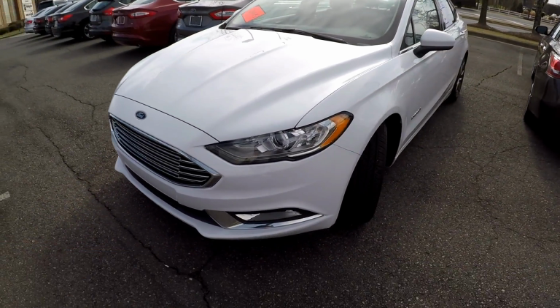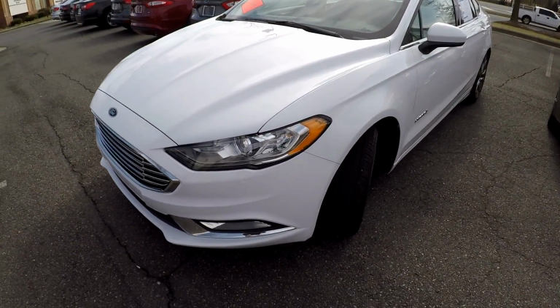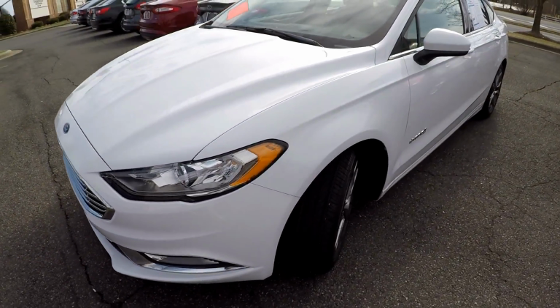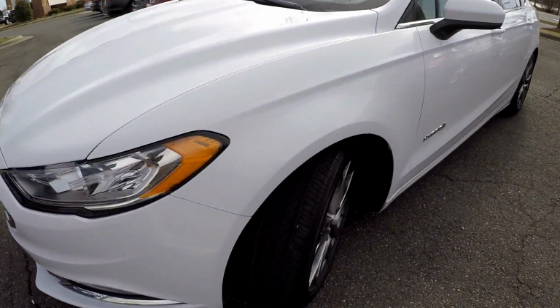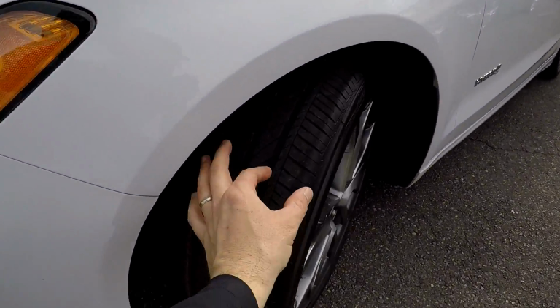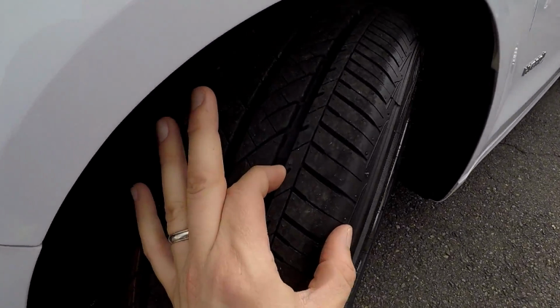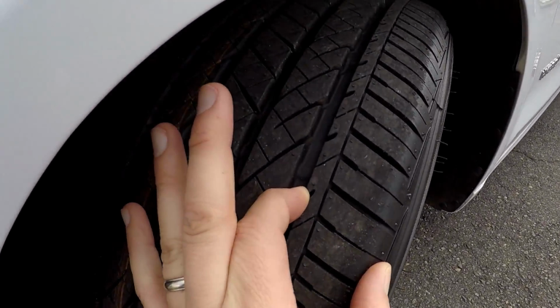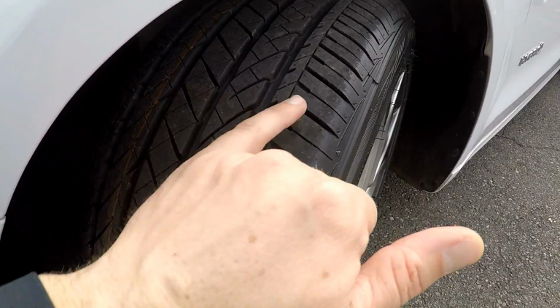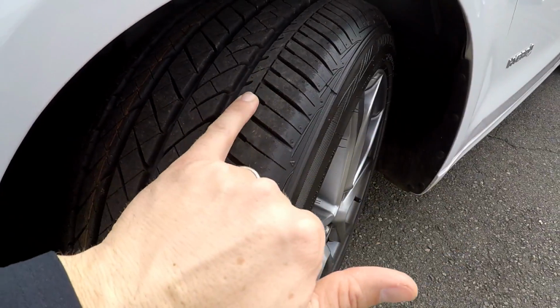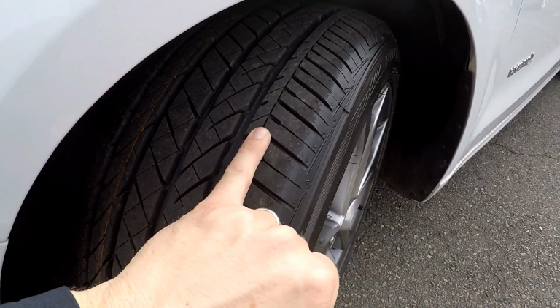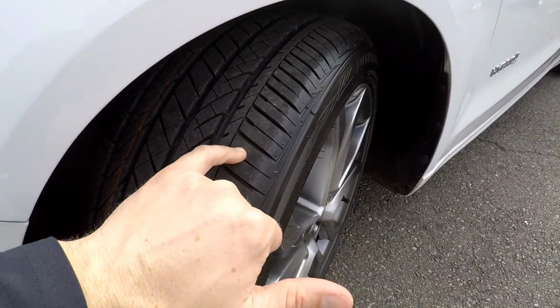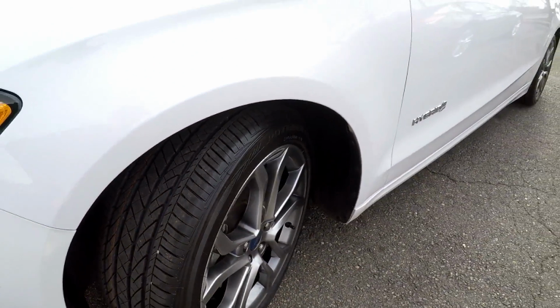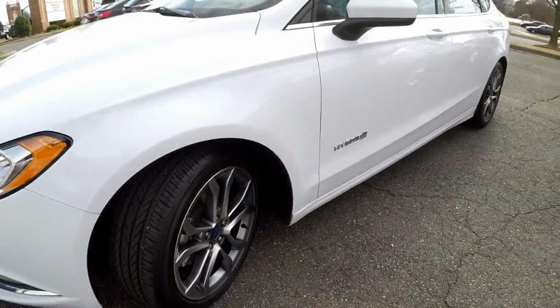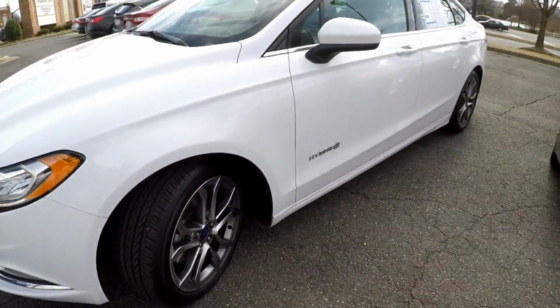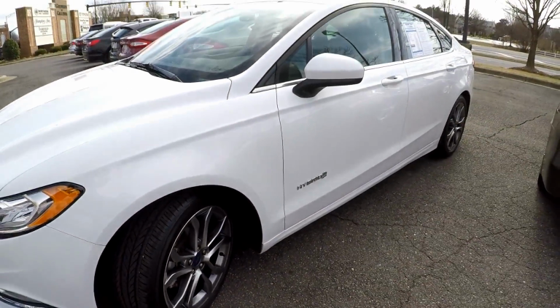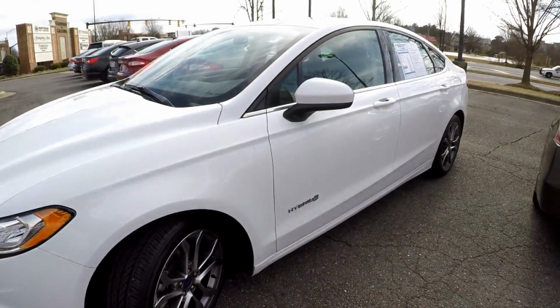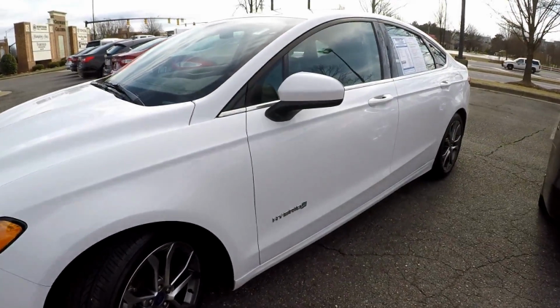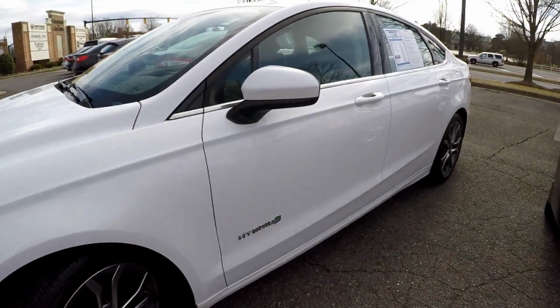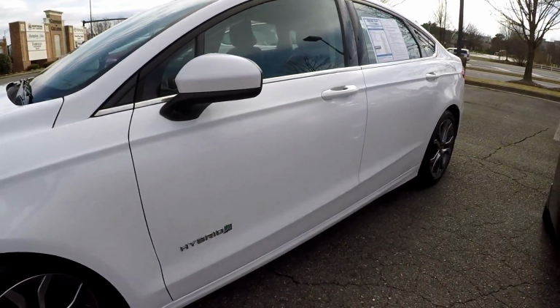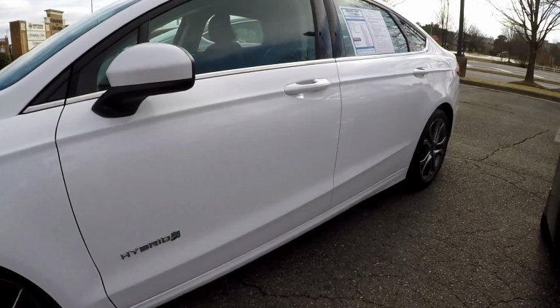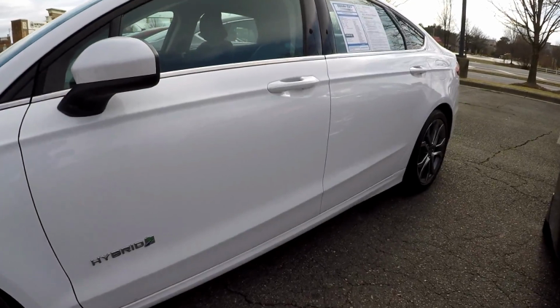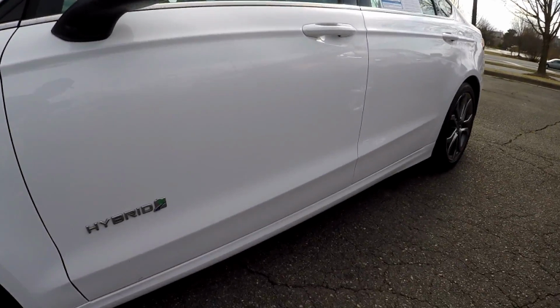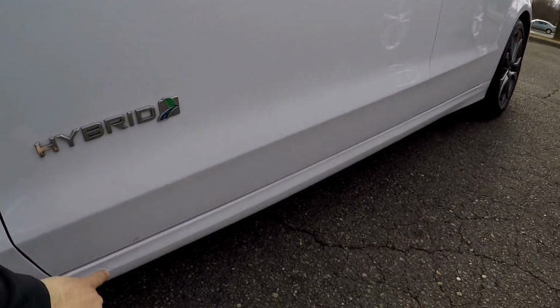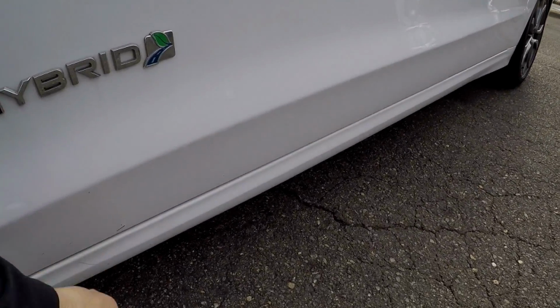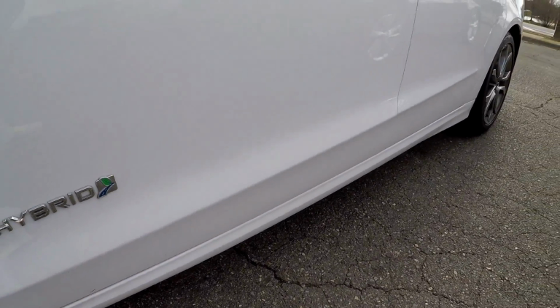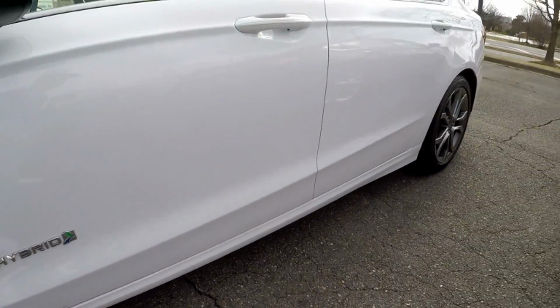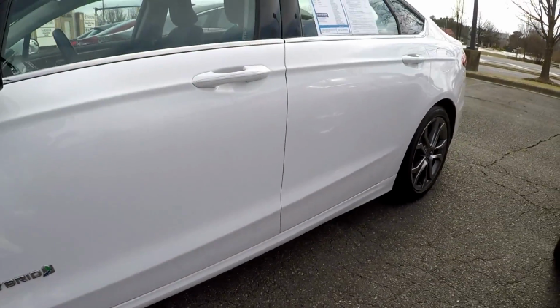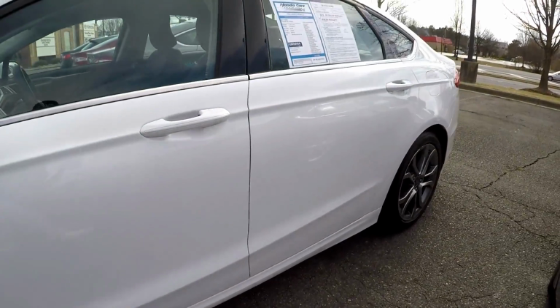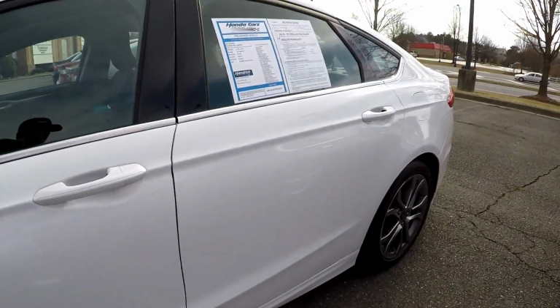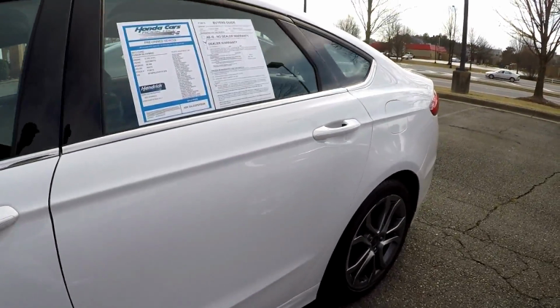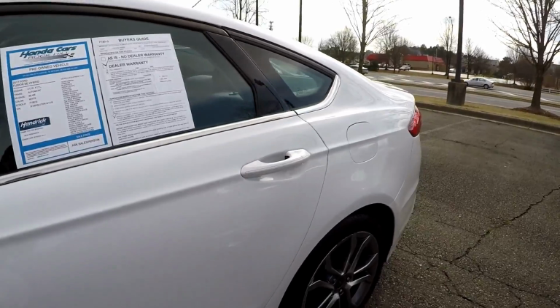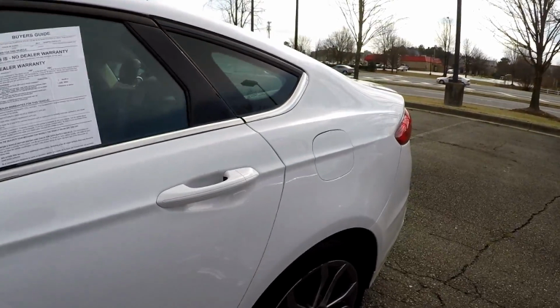We're going to start our walk-around on the driver's side. Looking at the tires, you can still see the nubs there — brand new tires. Just looking up and down the panels for dents, dings, scratches. Anything we see we'll do our best to point out.